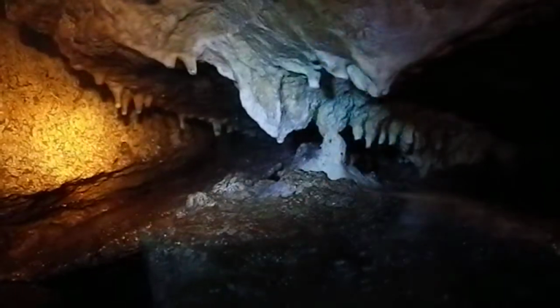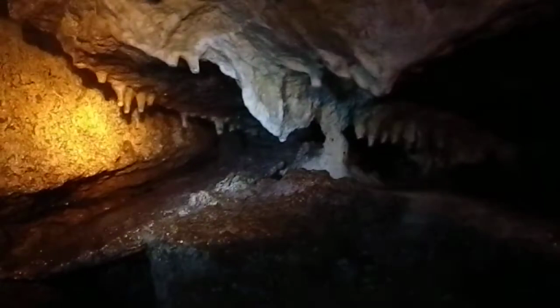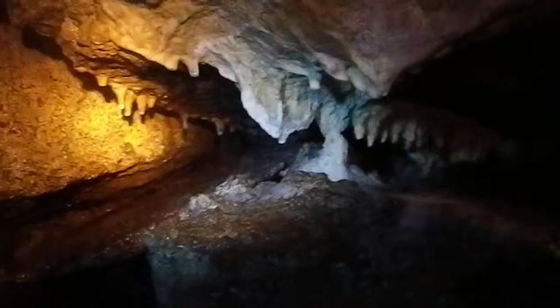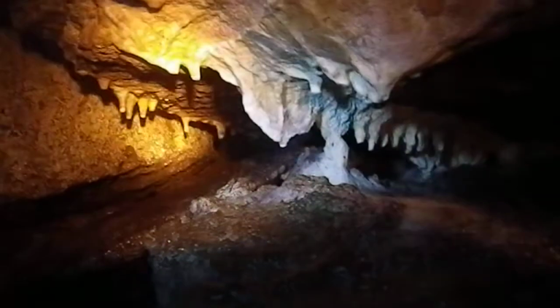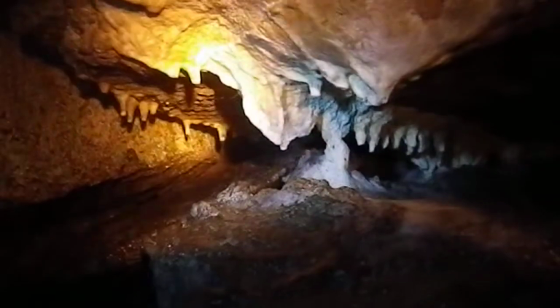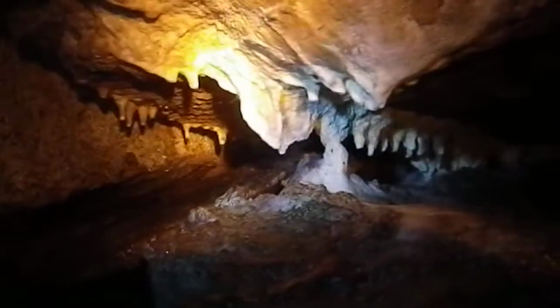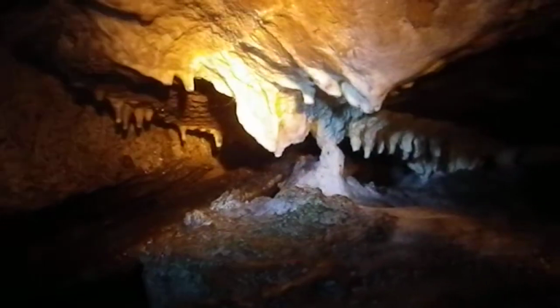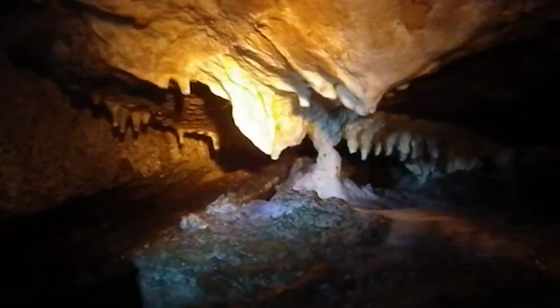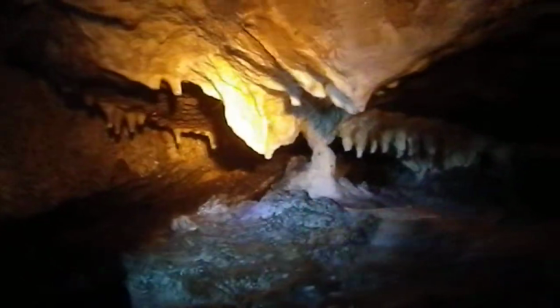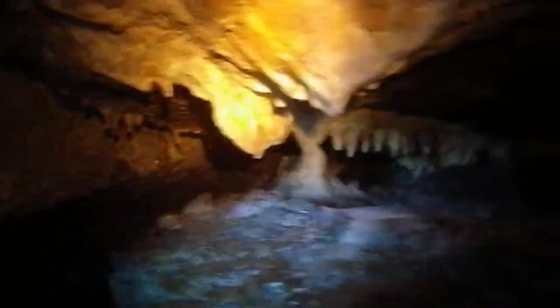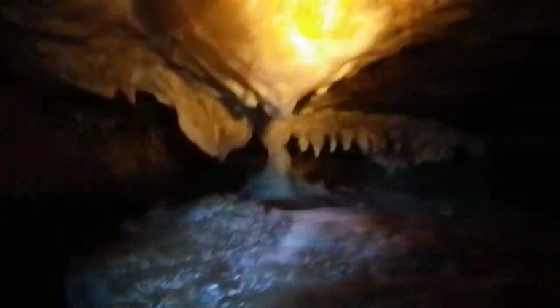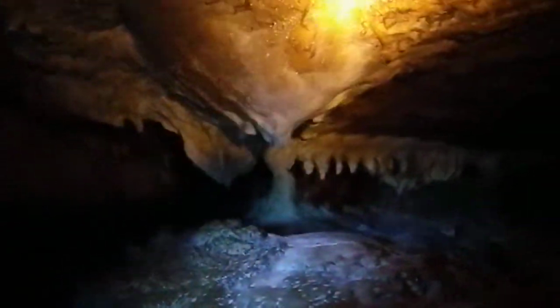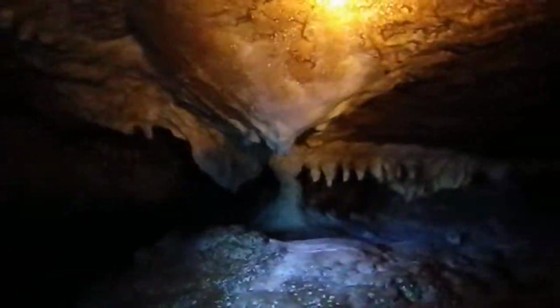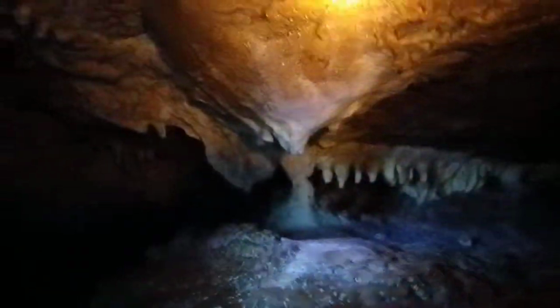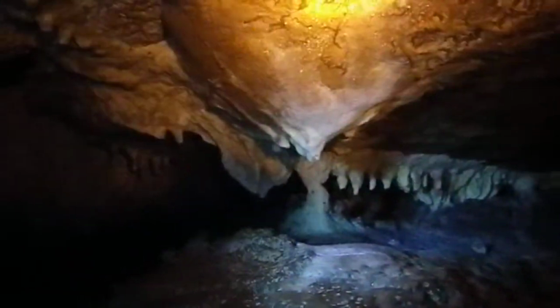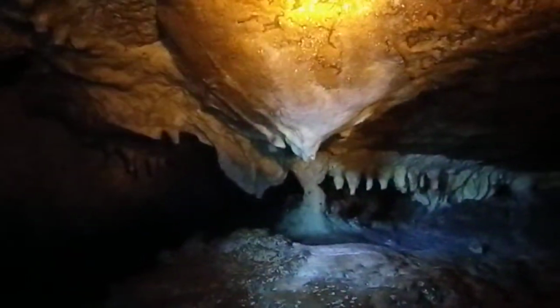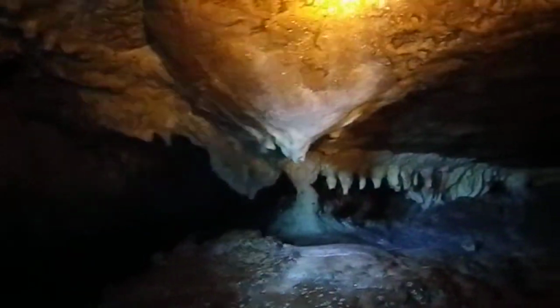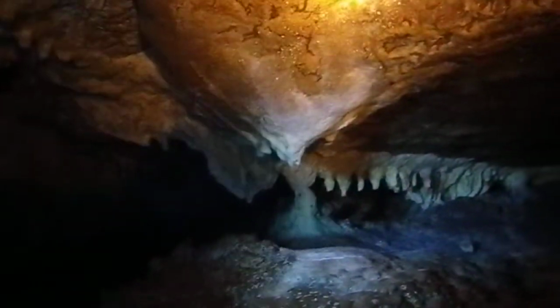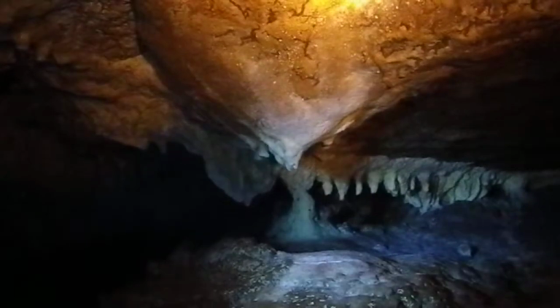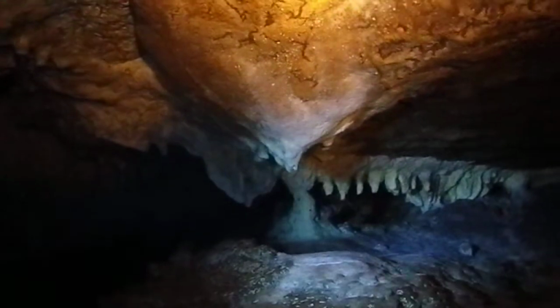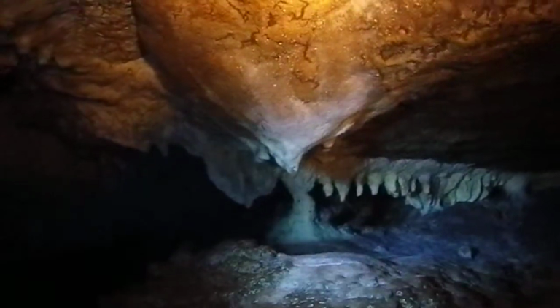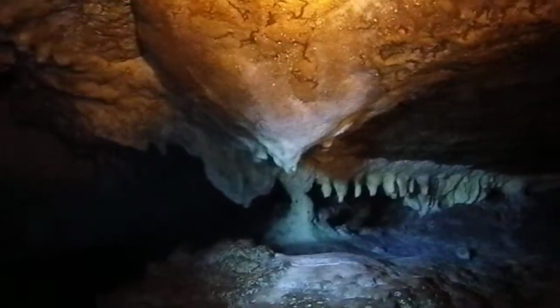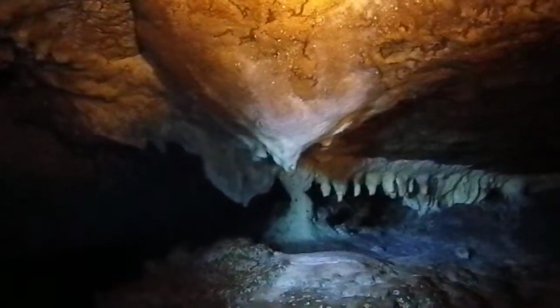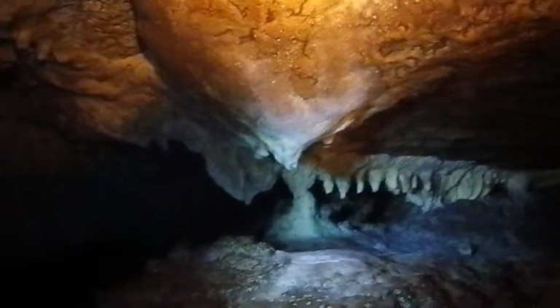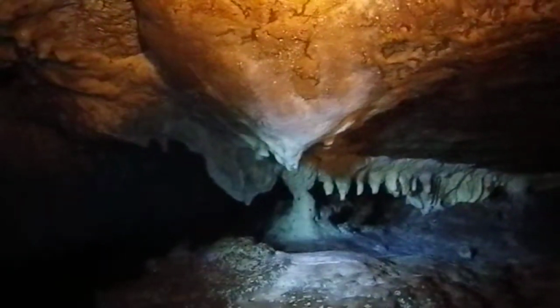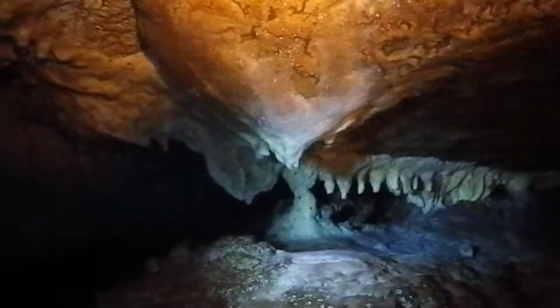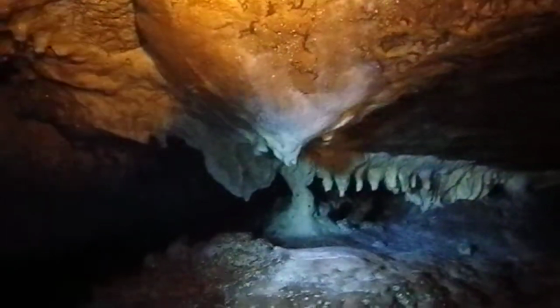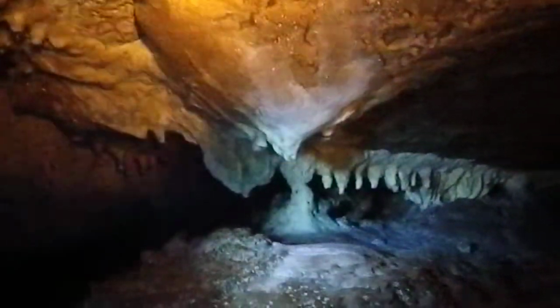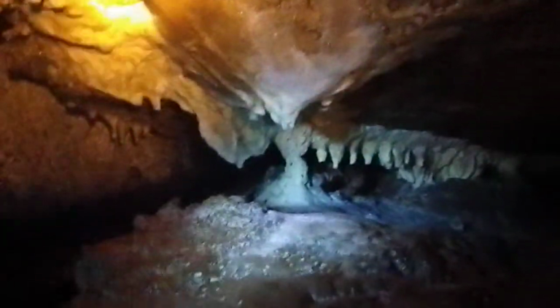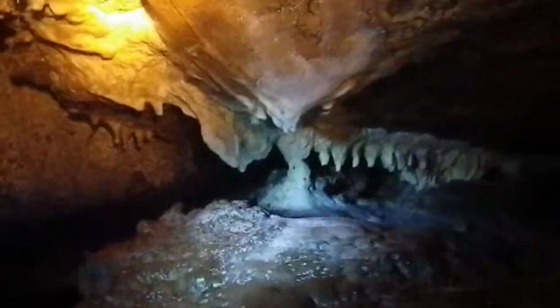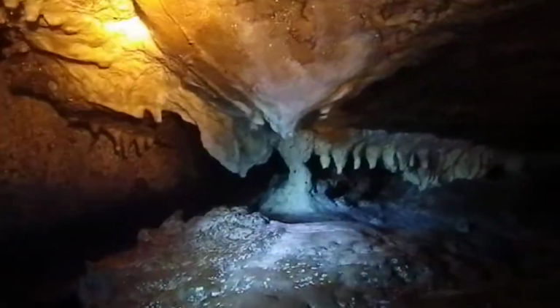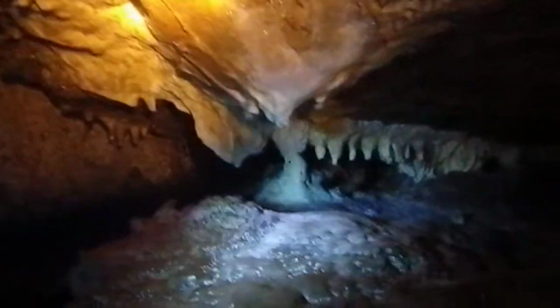It's kind of cool. Looks a bit like the teeth of a dinosaur, you know, or some huge crocodile hanging down from the roof.